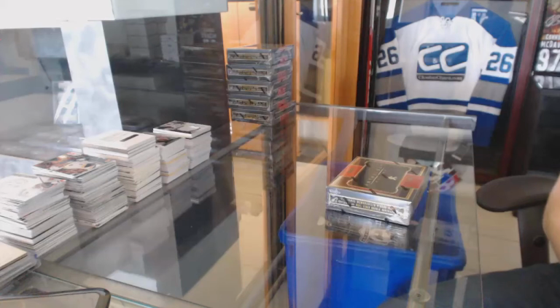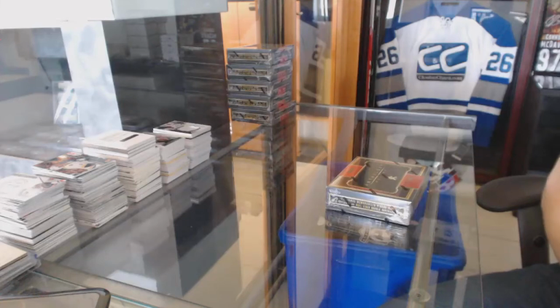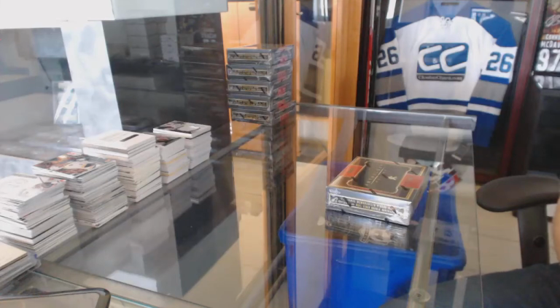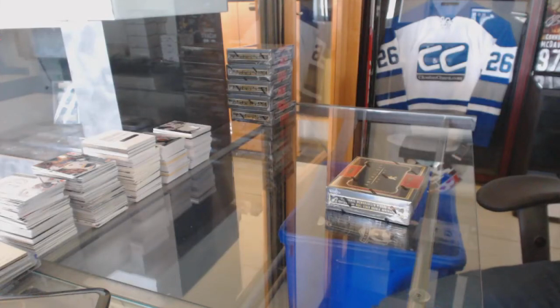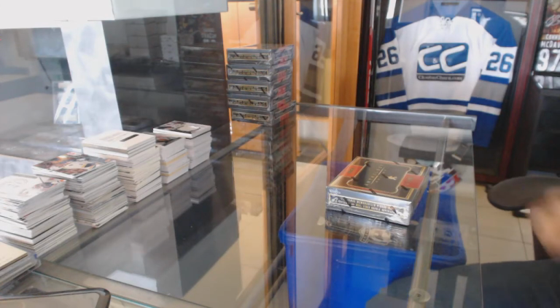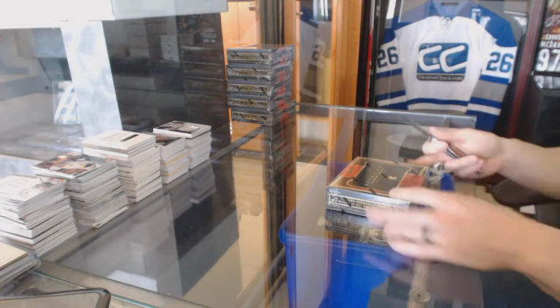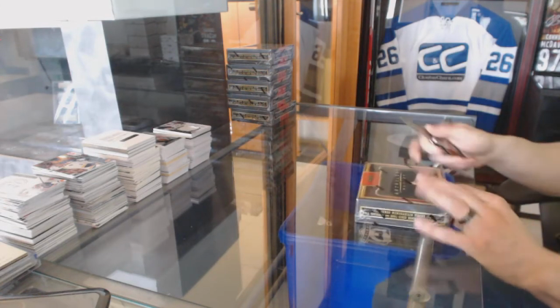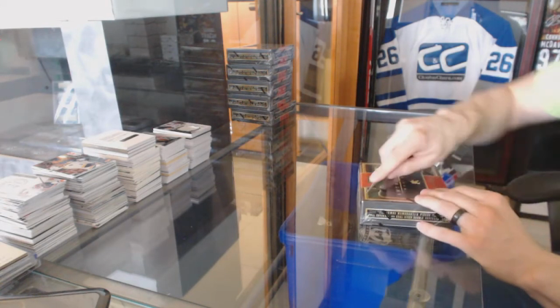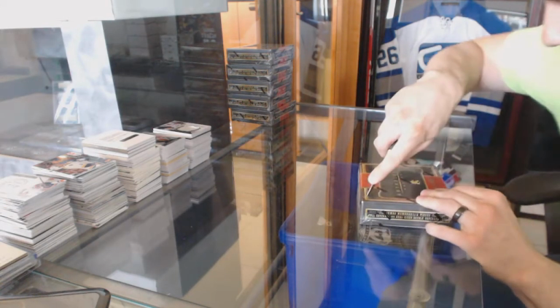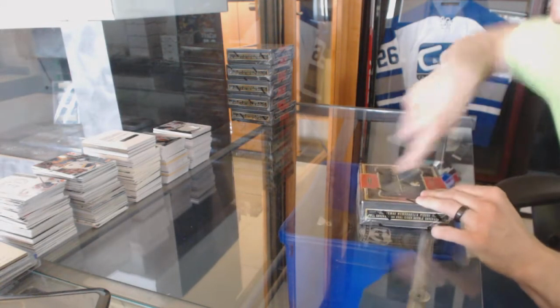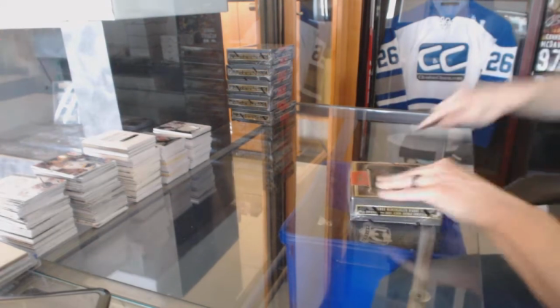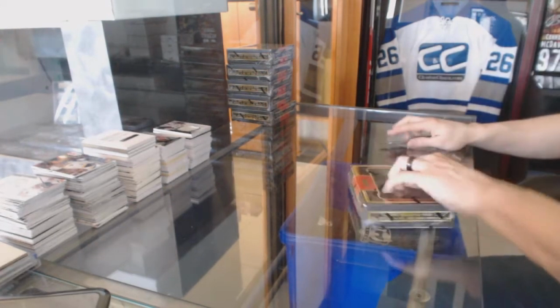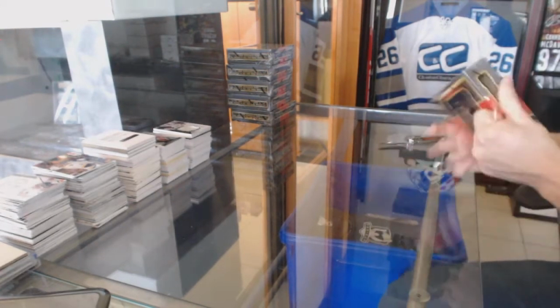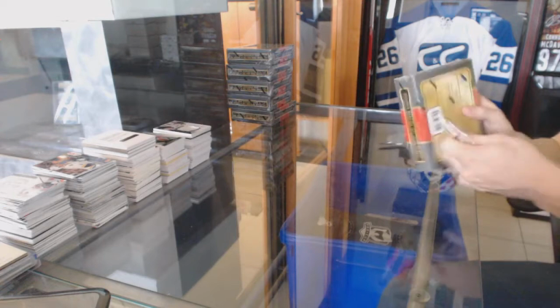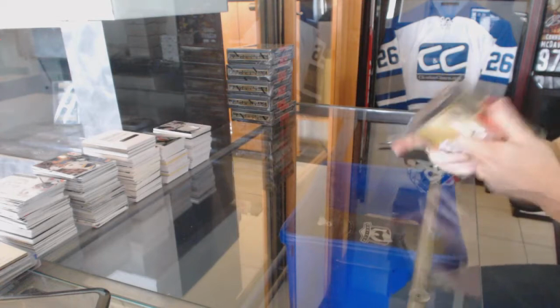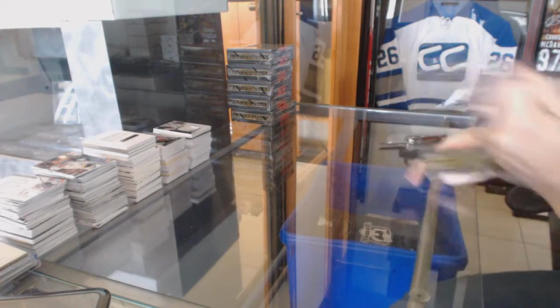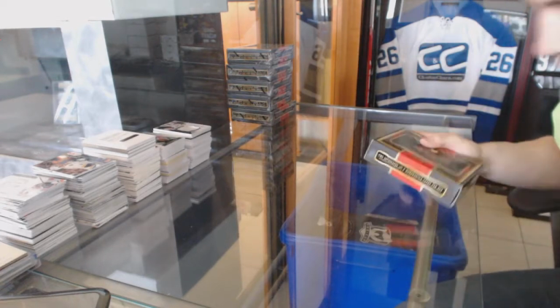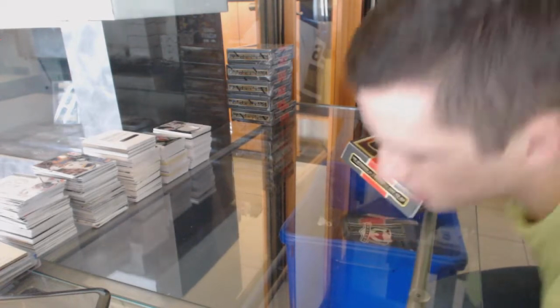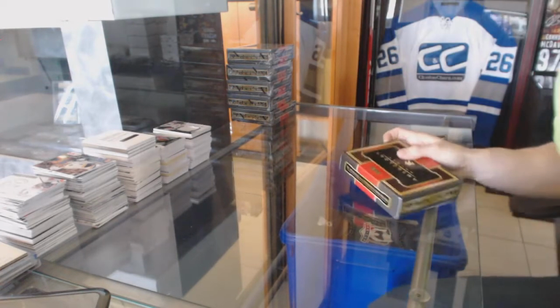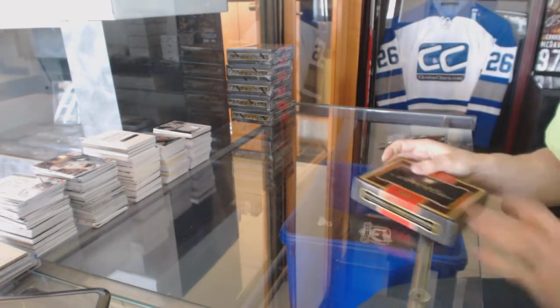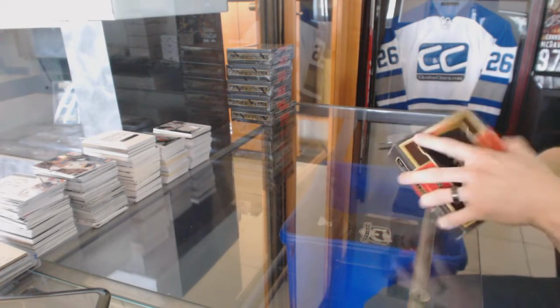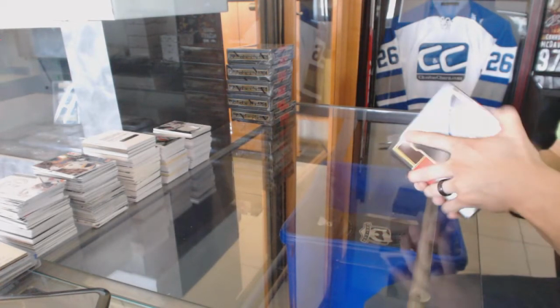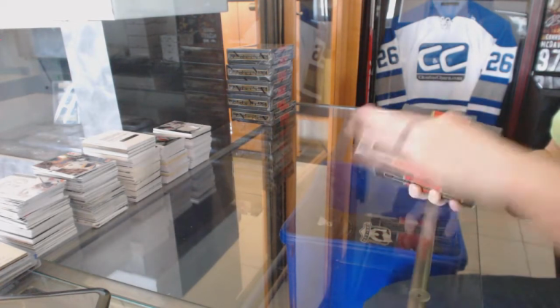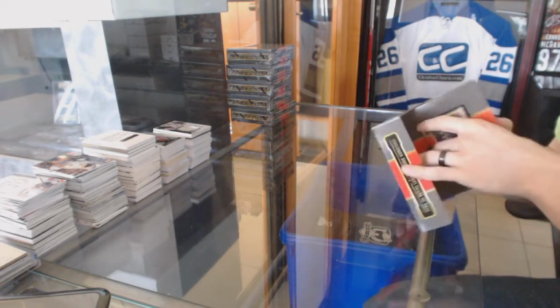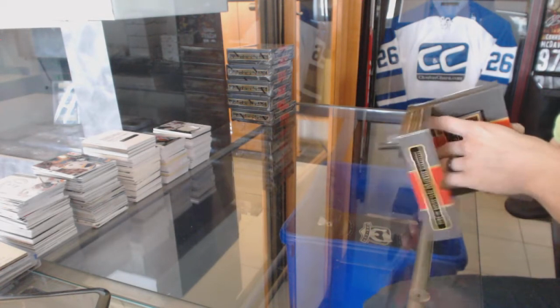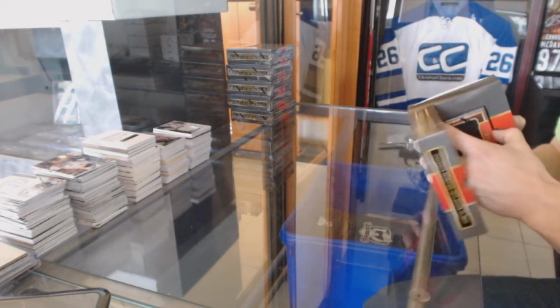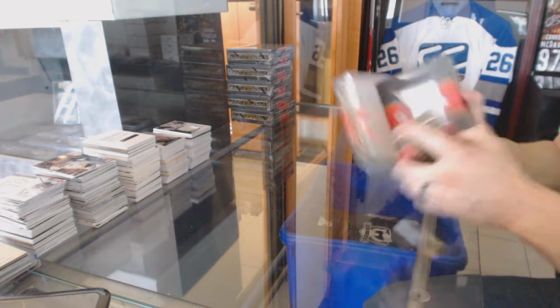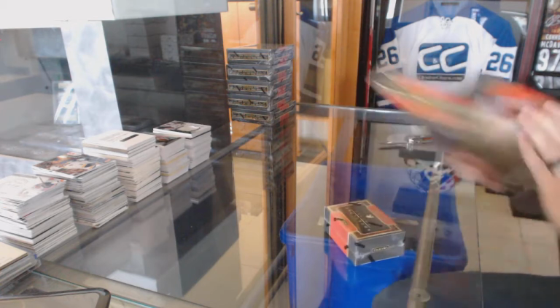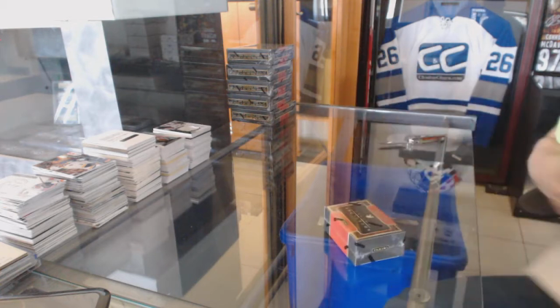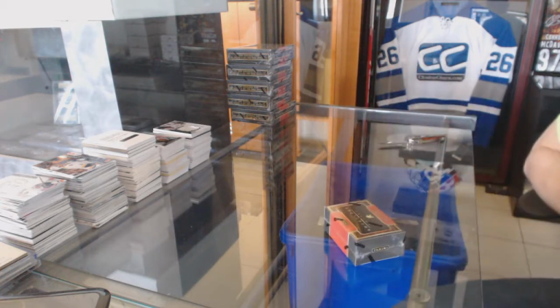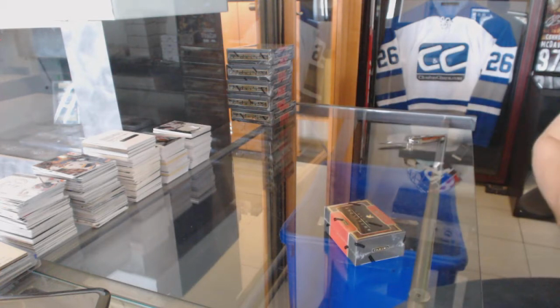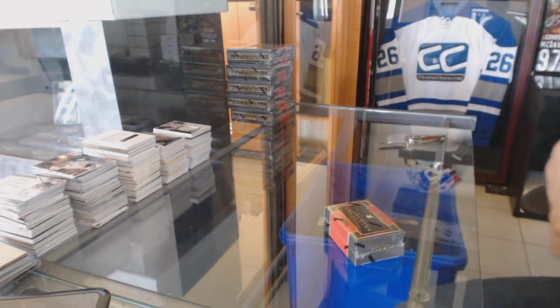Here we go. C&C Group Break number 6029-1516, Panini Anthology, six bucks, half case break. Good luck everybody.